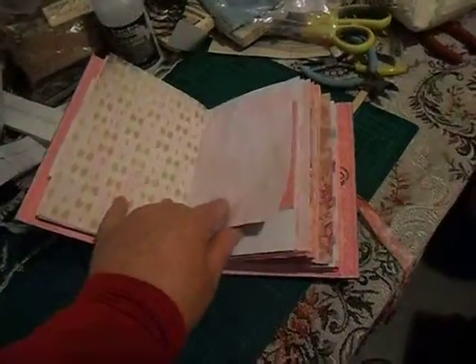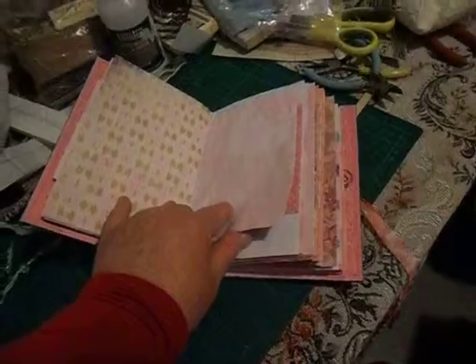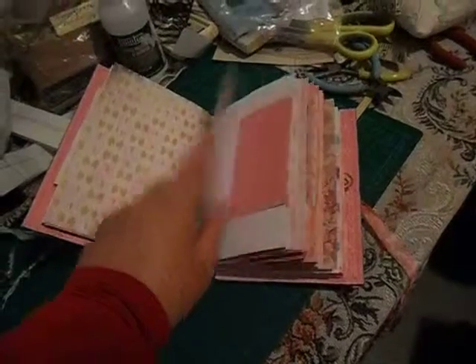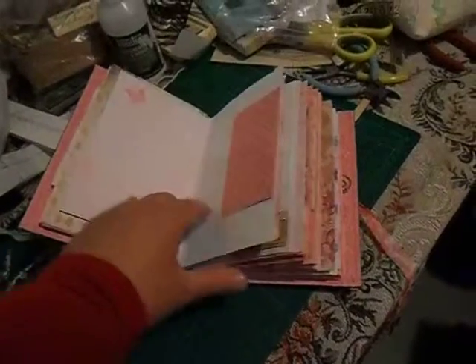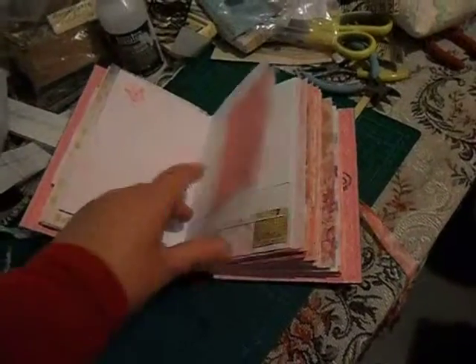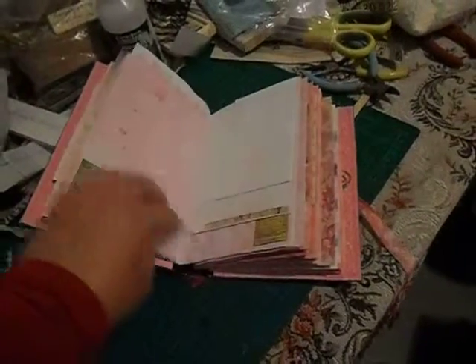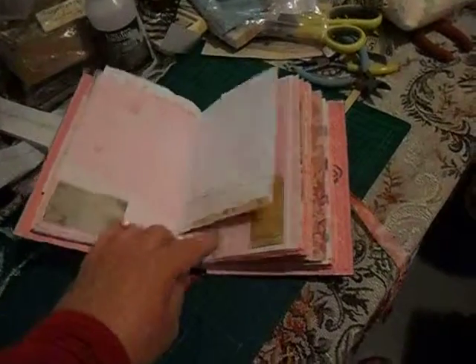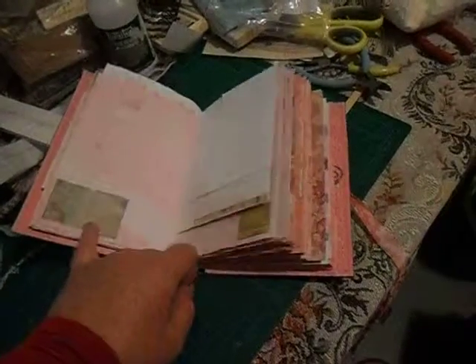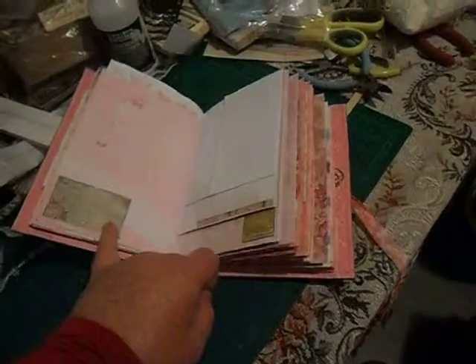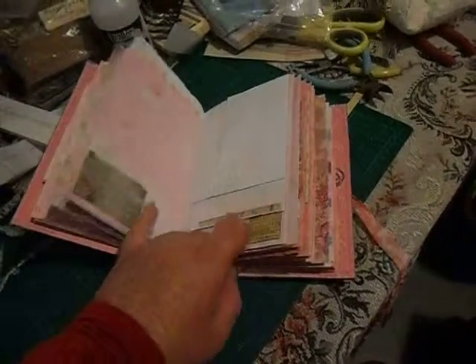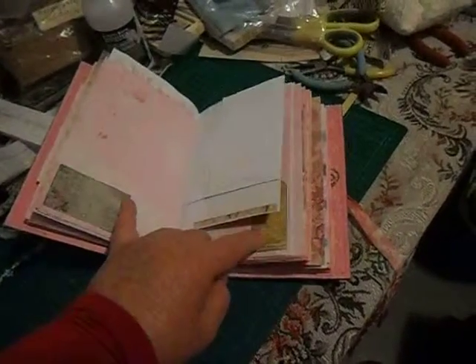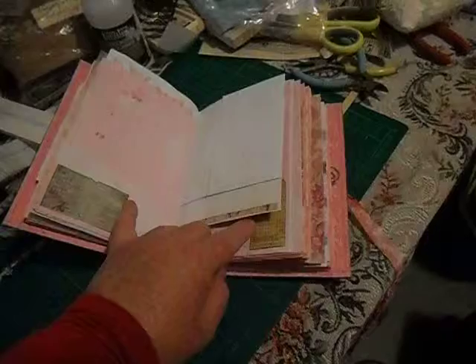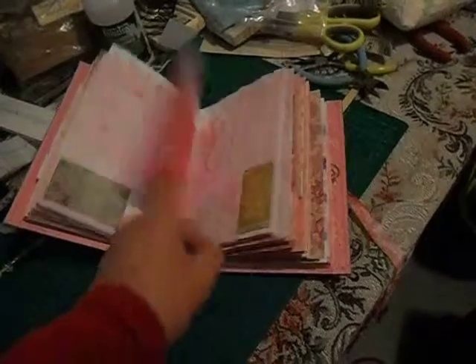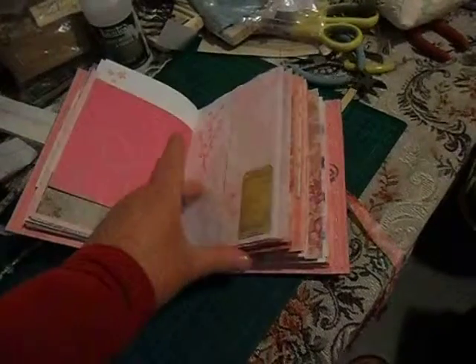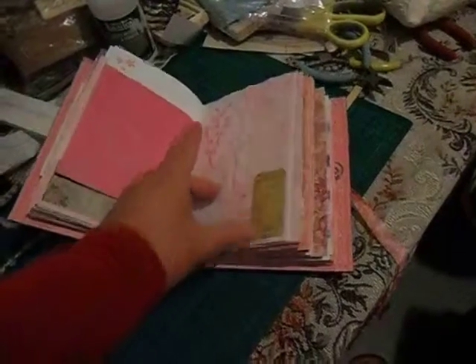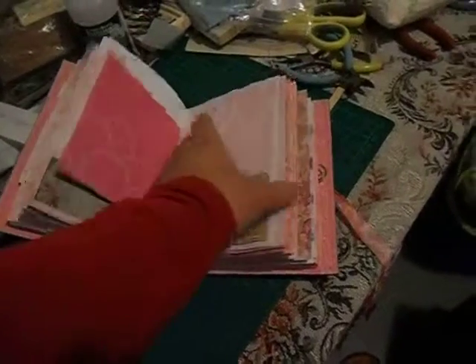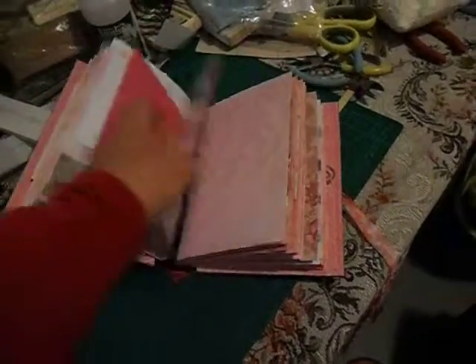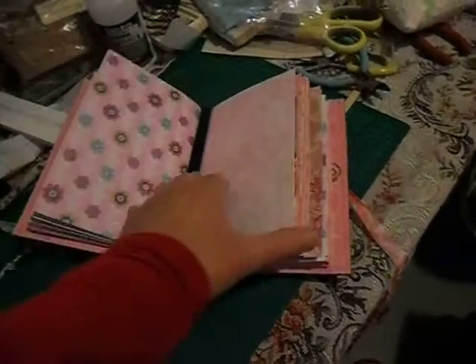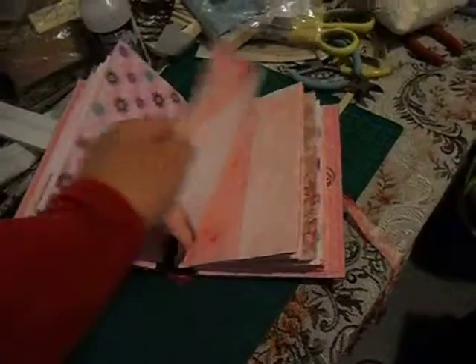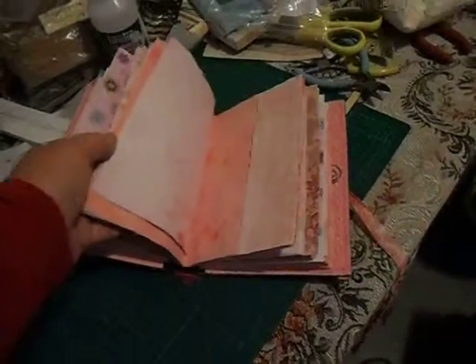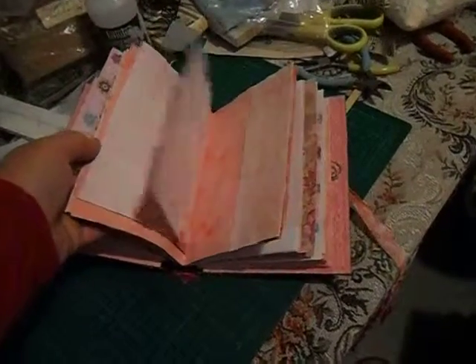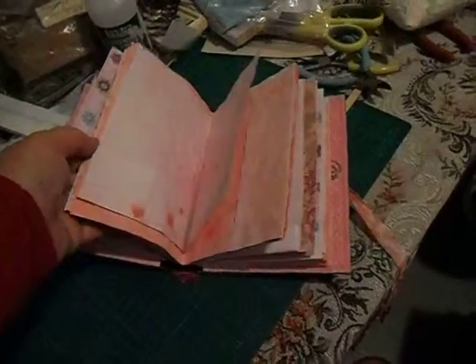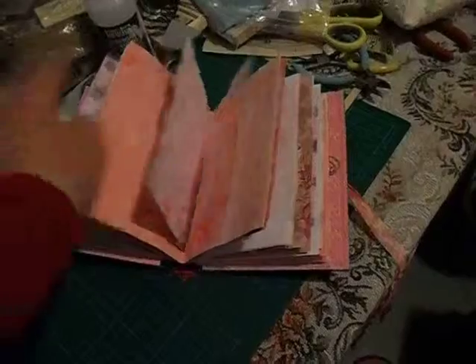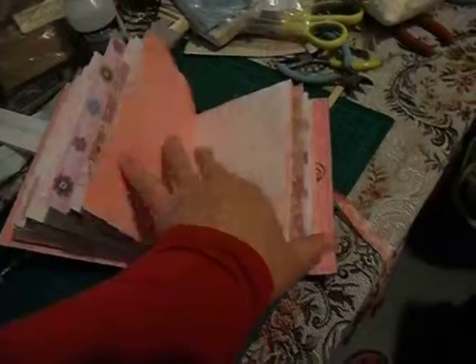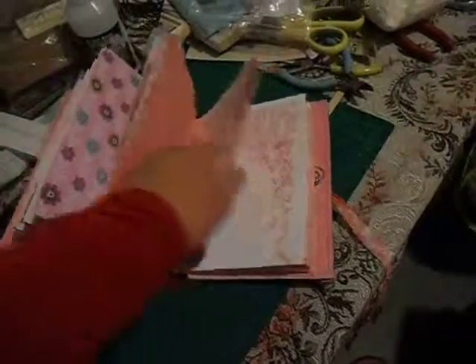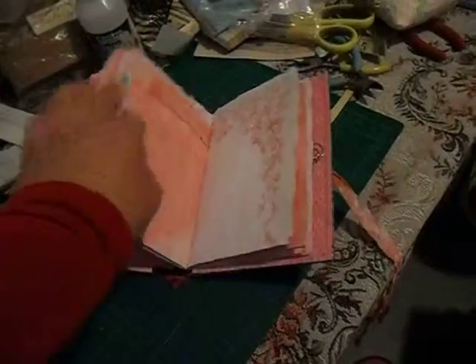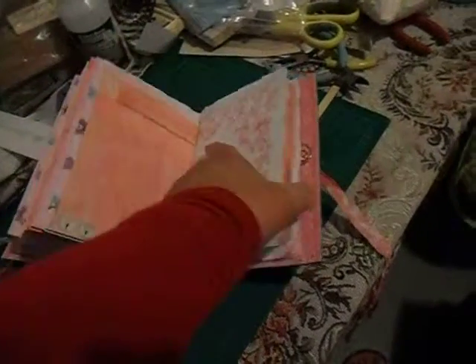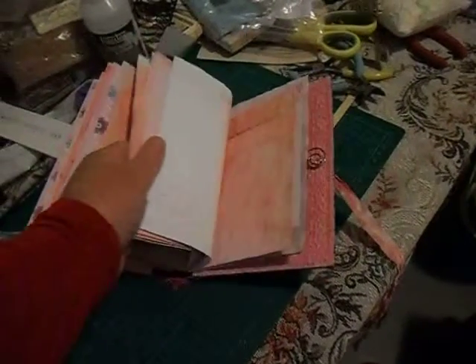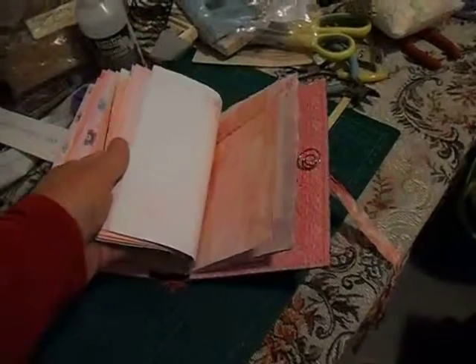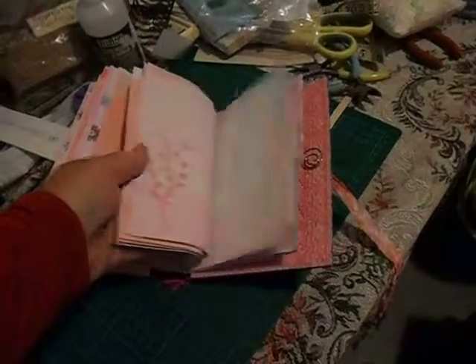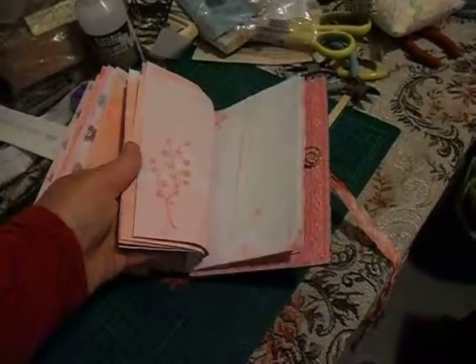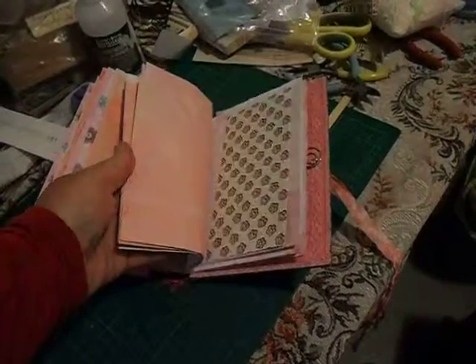It's quite feminine, with a bit of vintage ephemera to make it look good. There are three signatures in that one, and it's got large envelopes as well as the scrapbooking paper and the dyed paper.